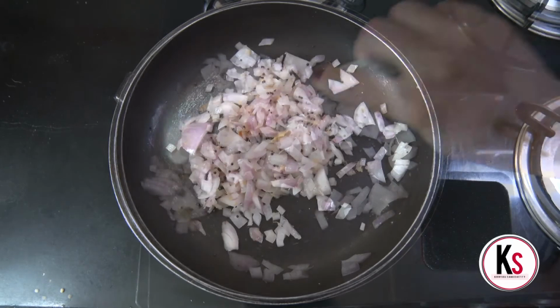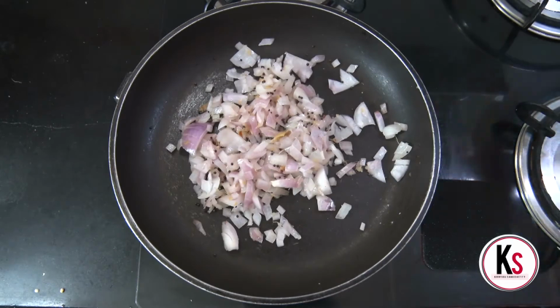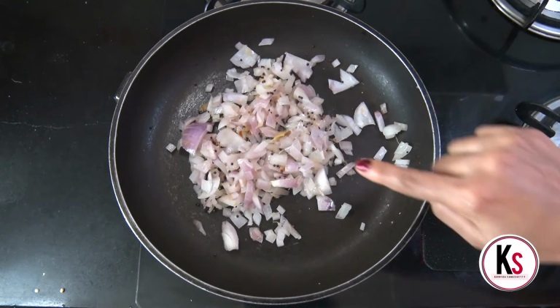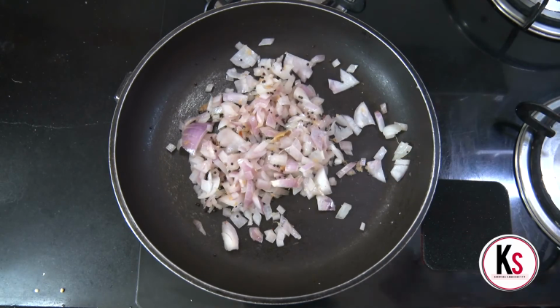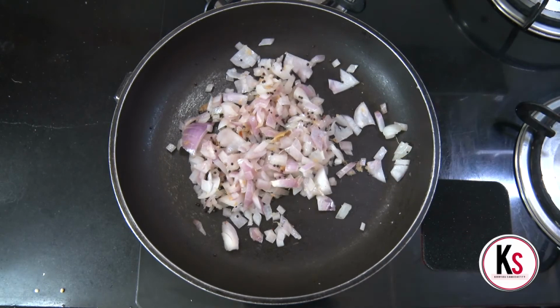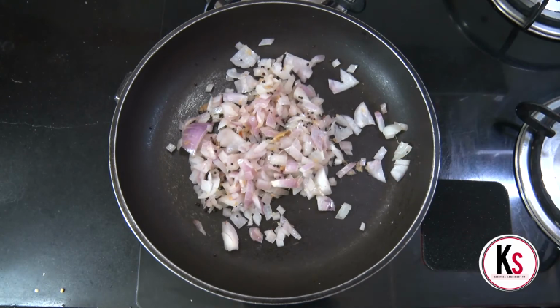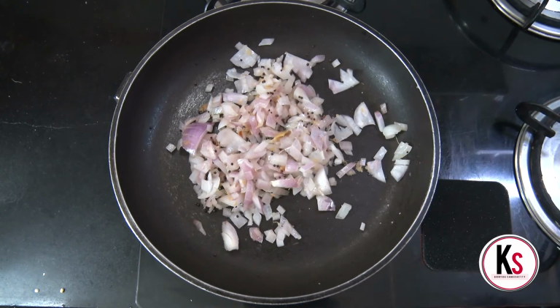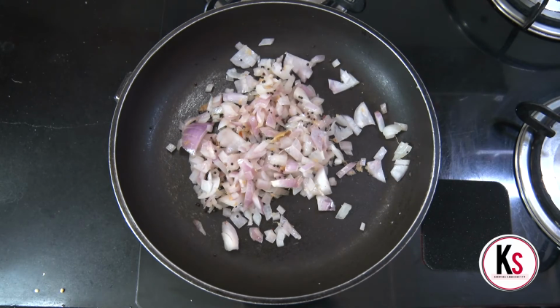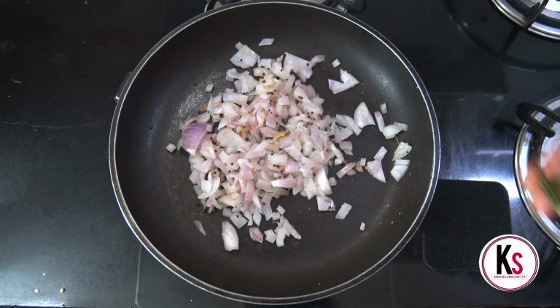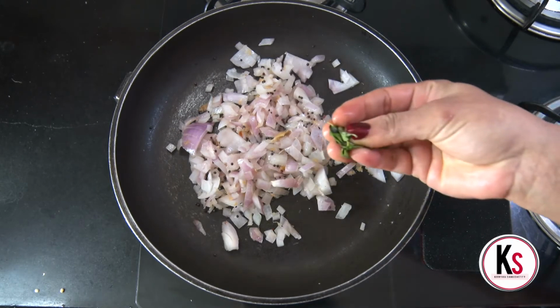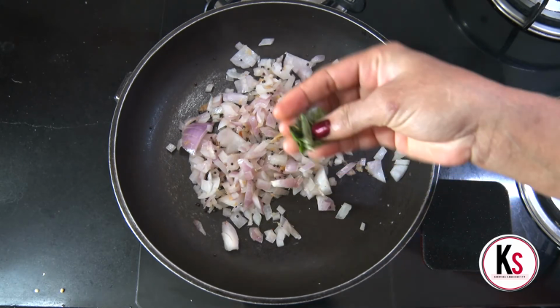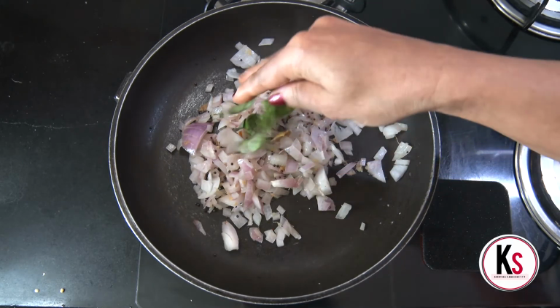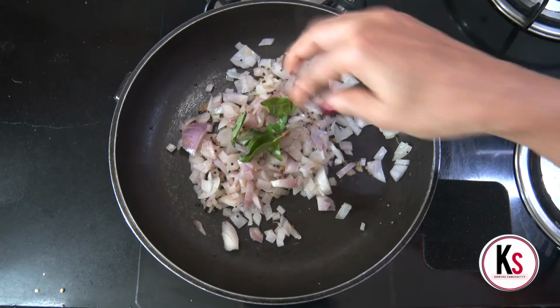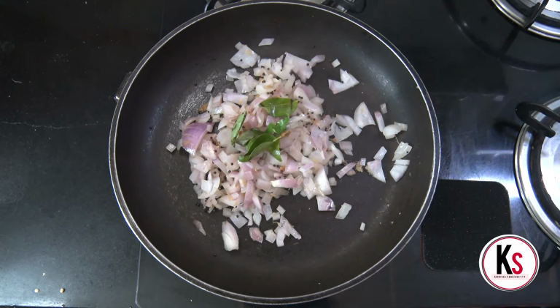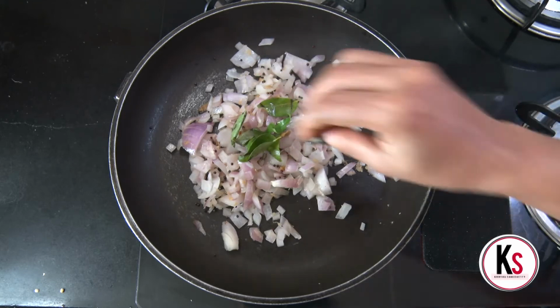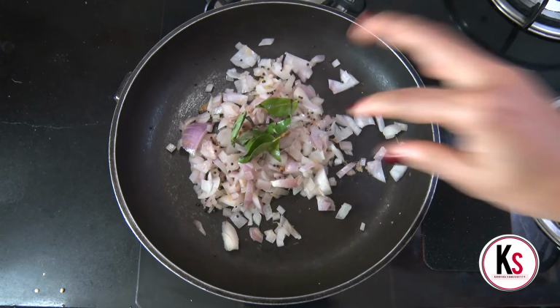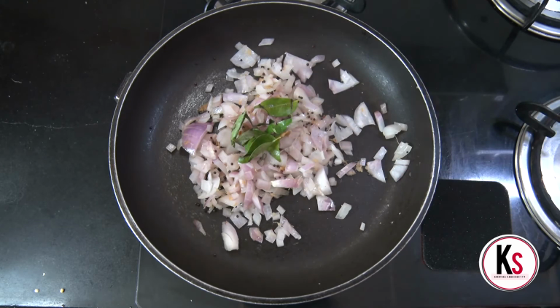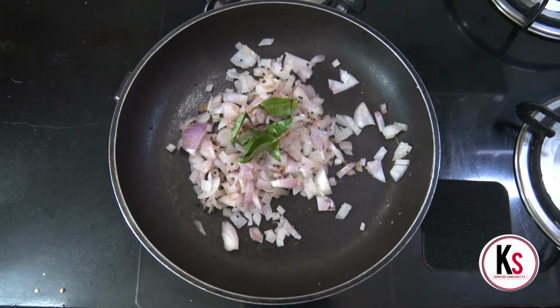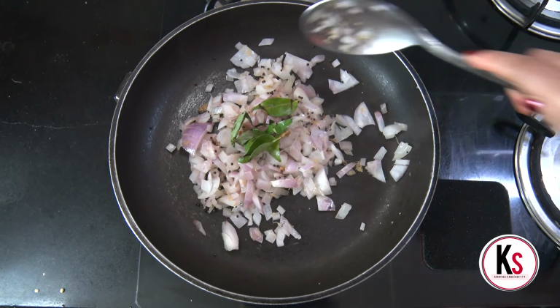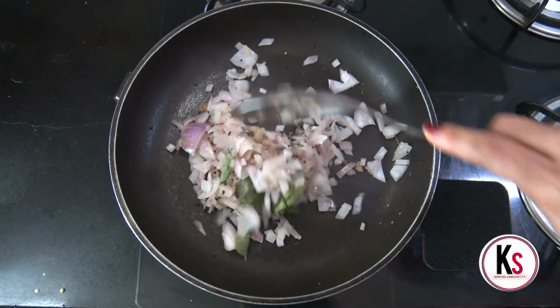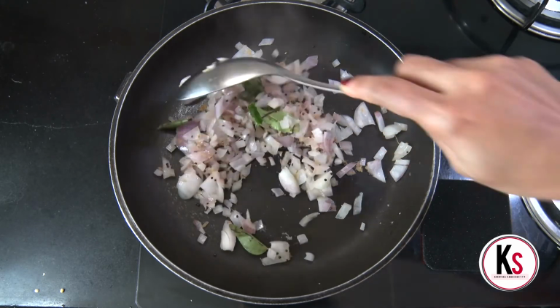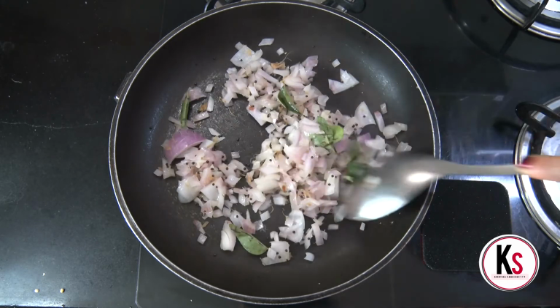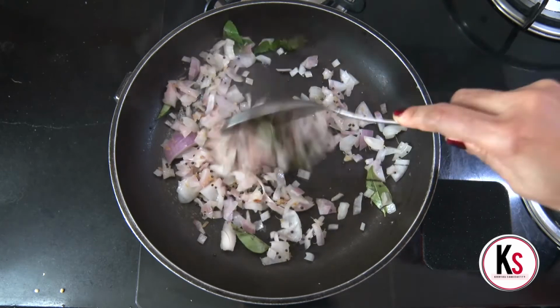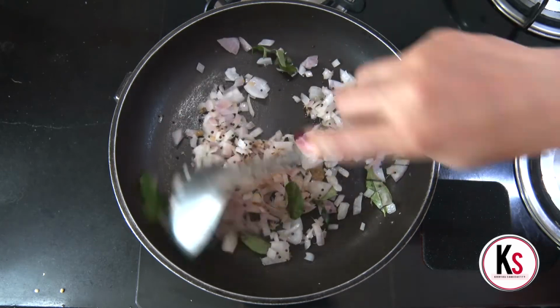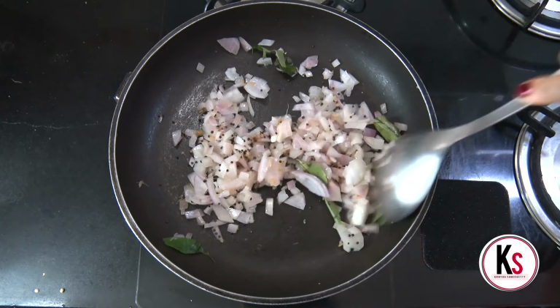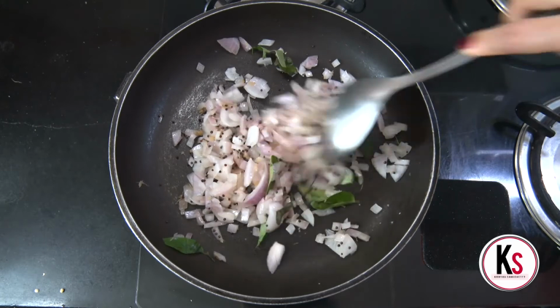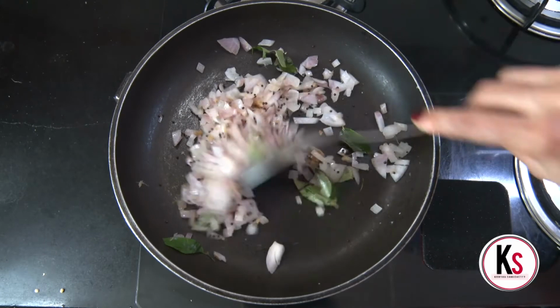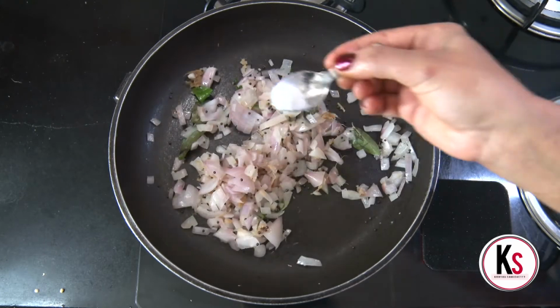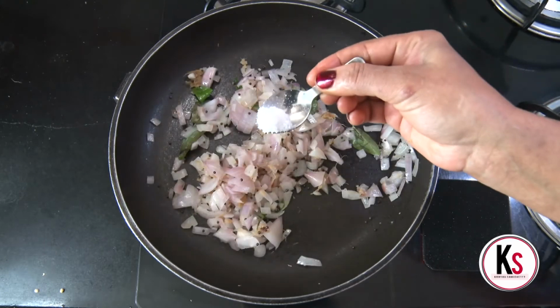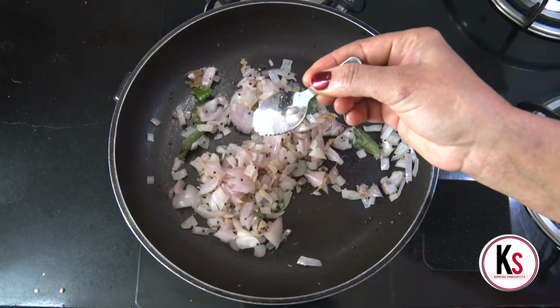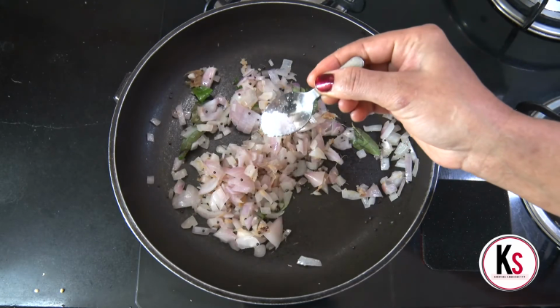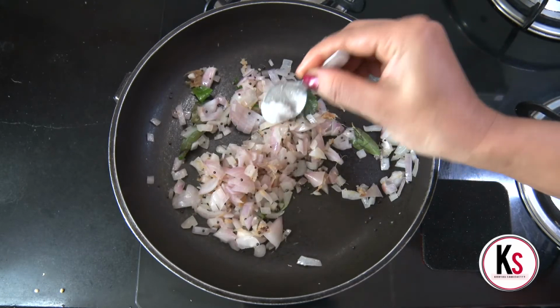Now, we will put a little bit of flour in the pan.